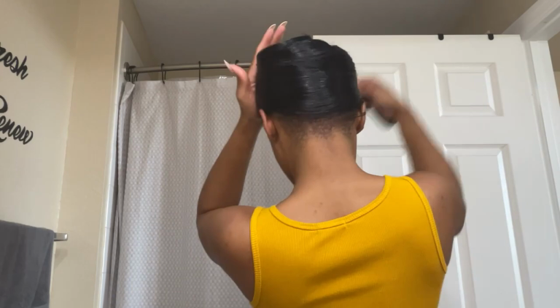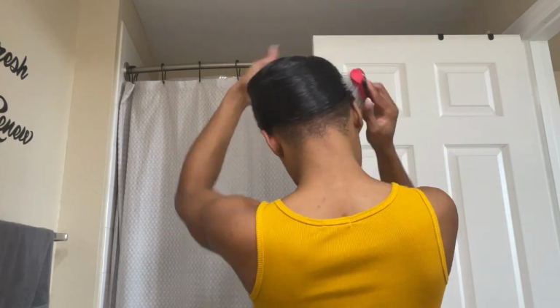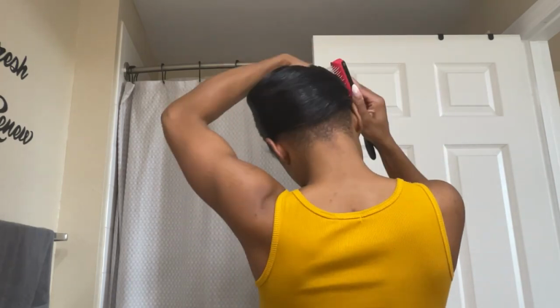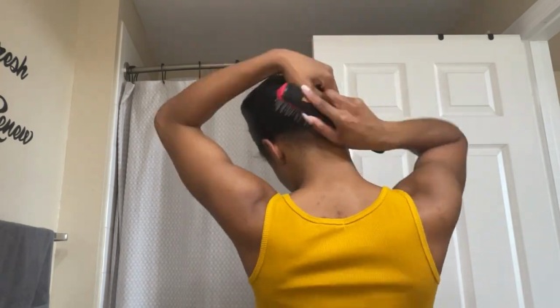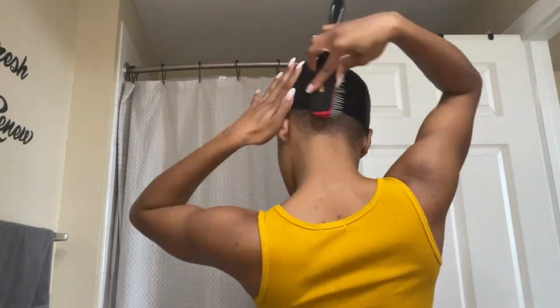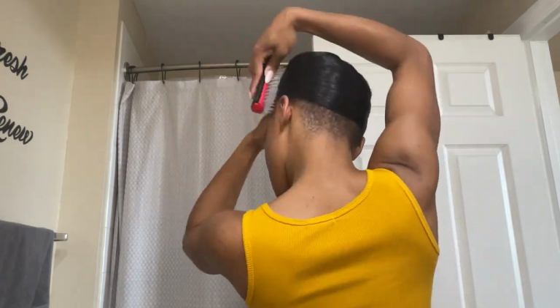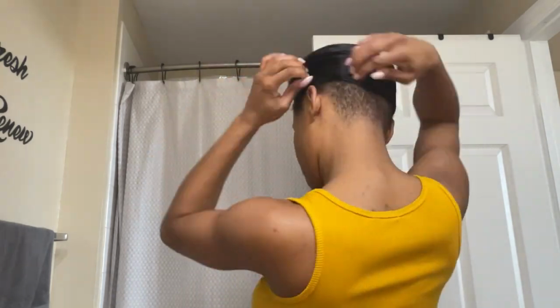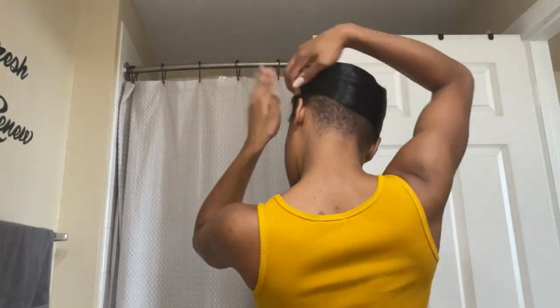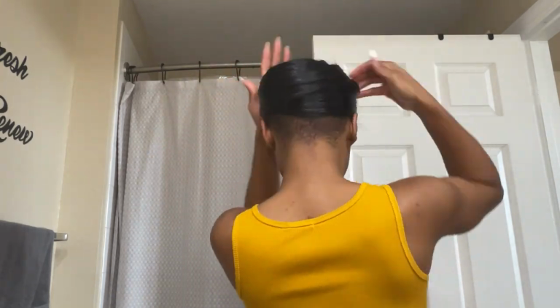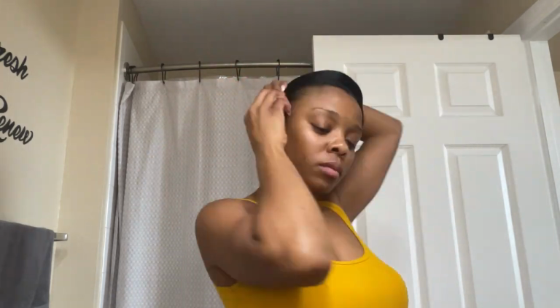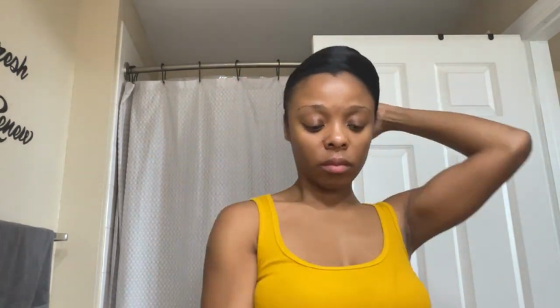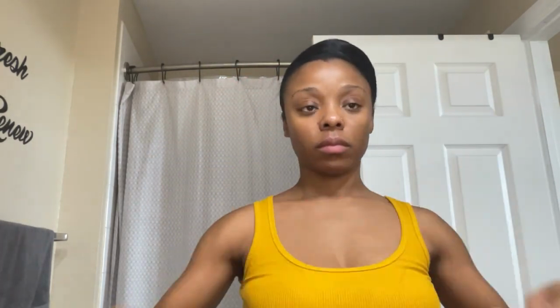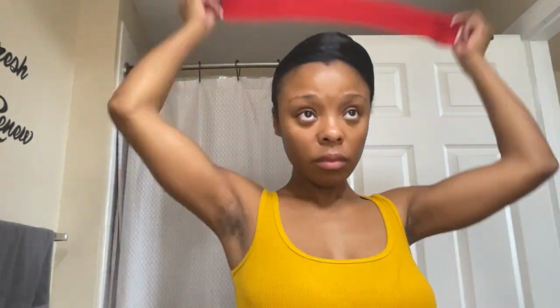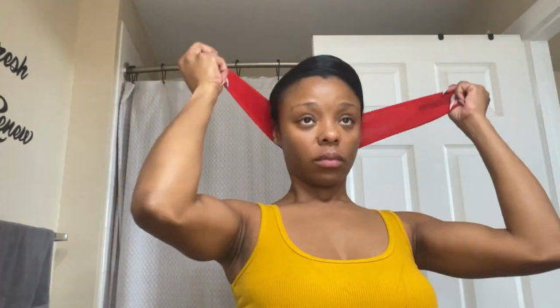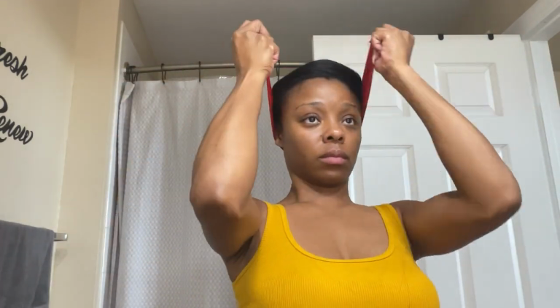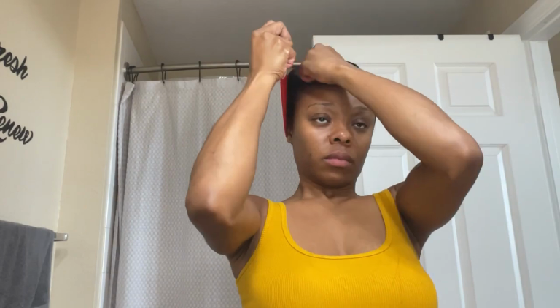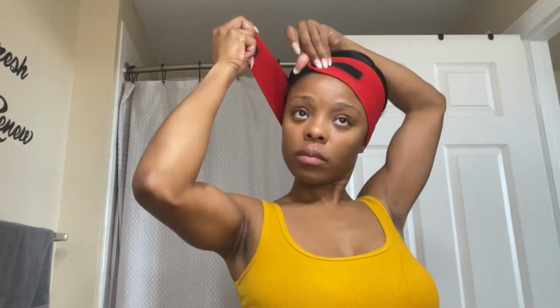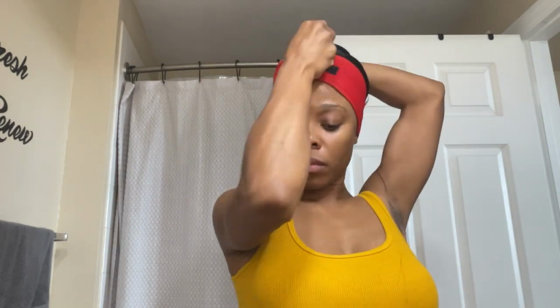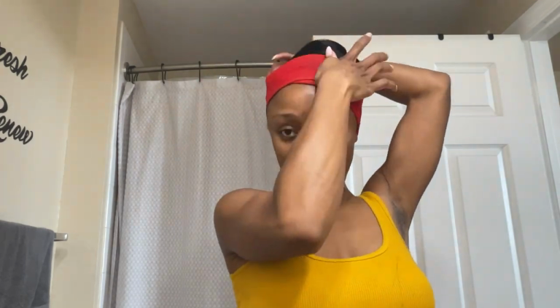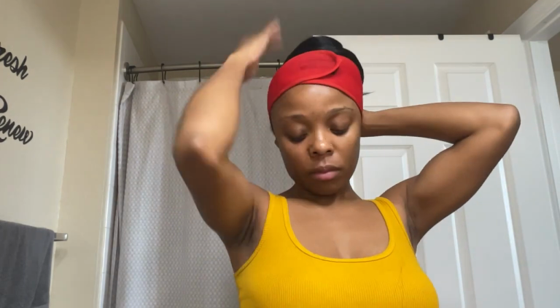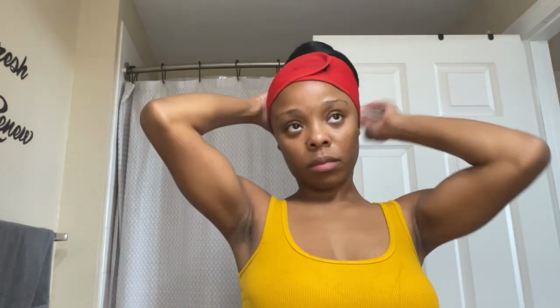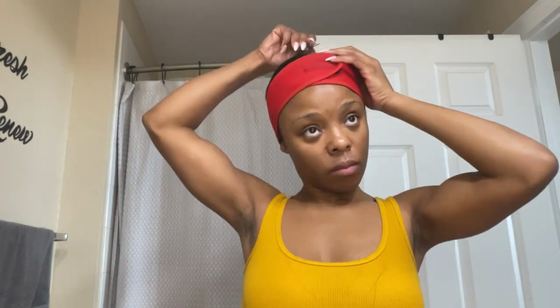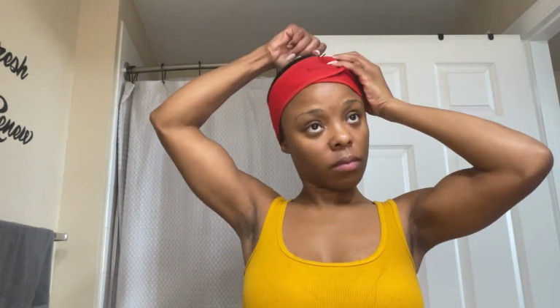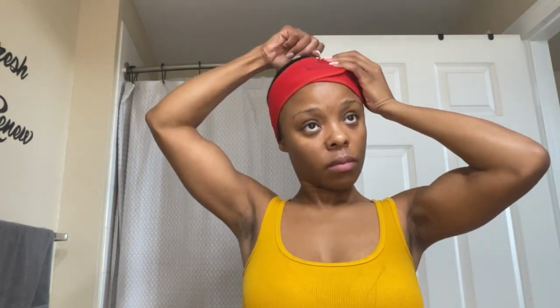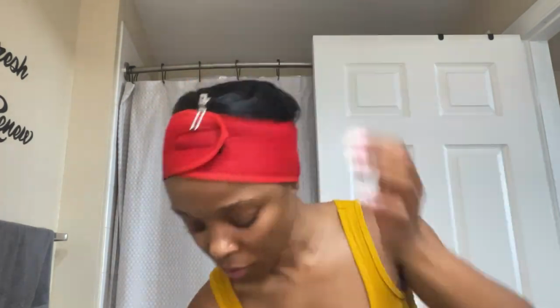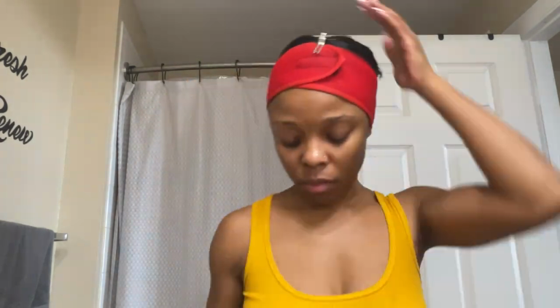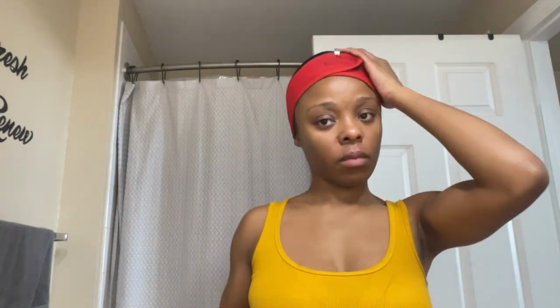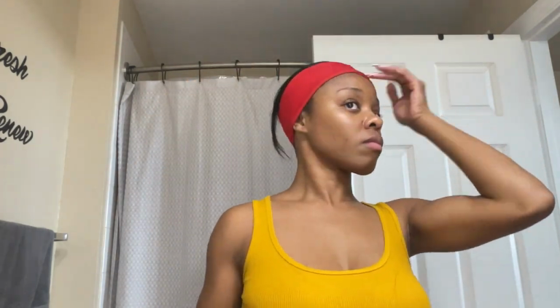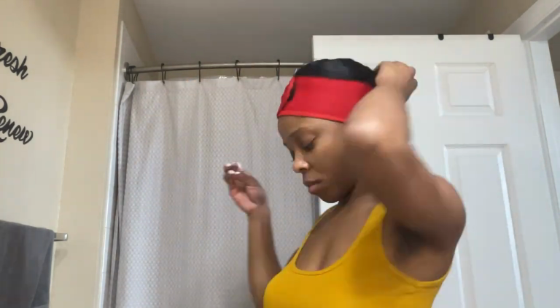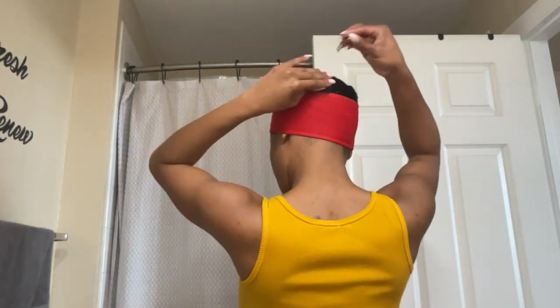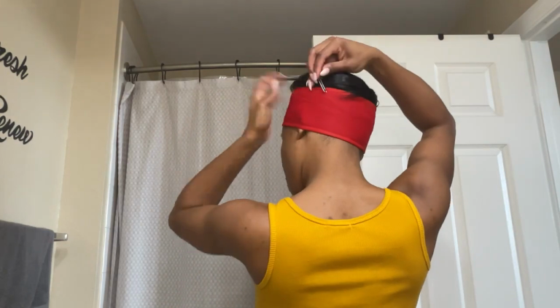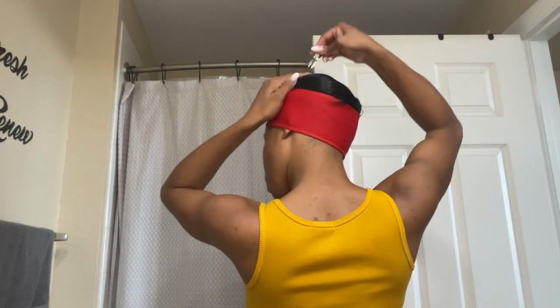If you guys want a tutorial on how to wrap your hair, just comment below and I'll definitely do one. I wrap my hair, put on my velcro strap, and then put some clips in the top to keep my hair in place — you can see it's falling off the top a bit.